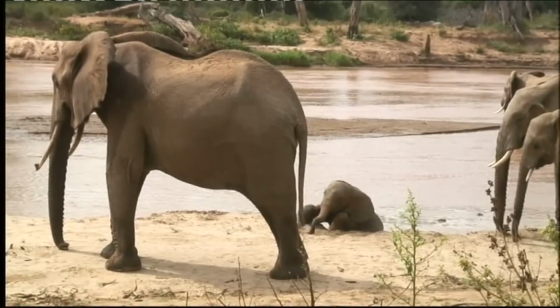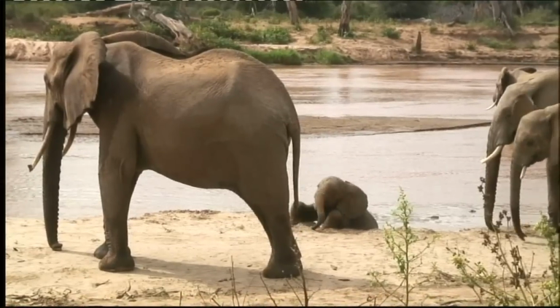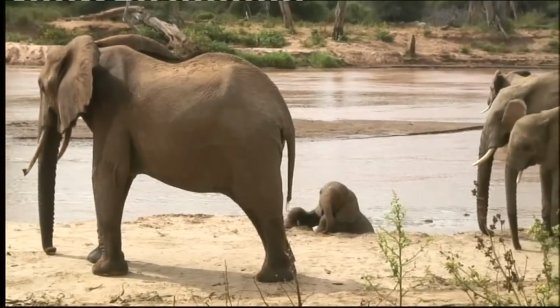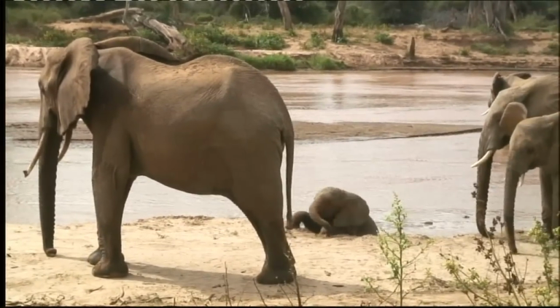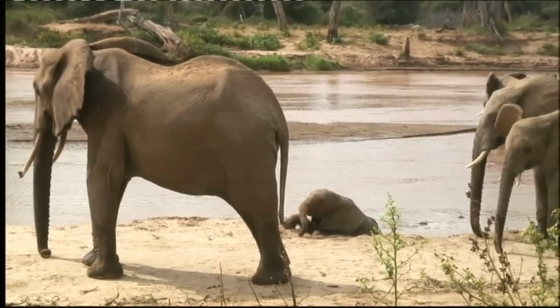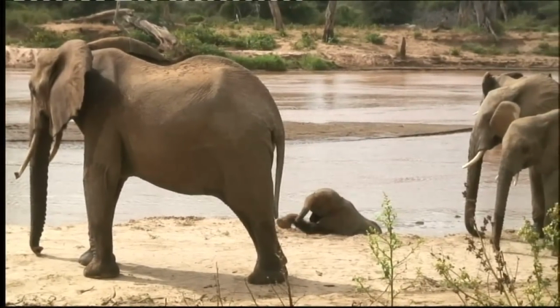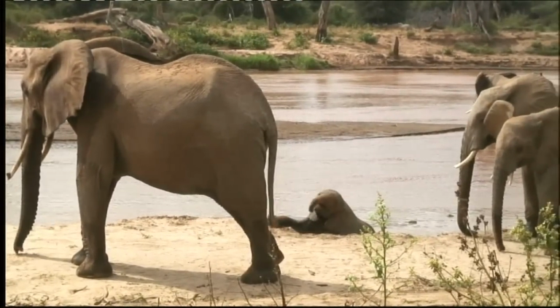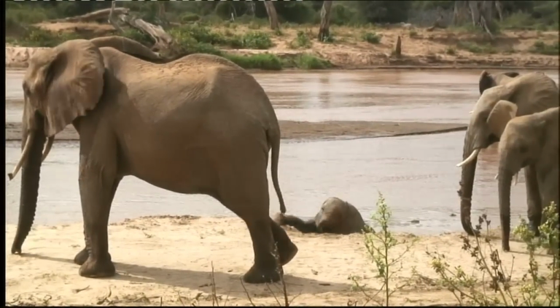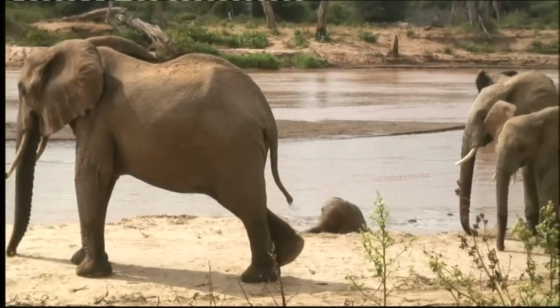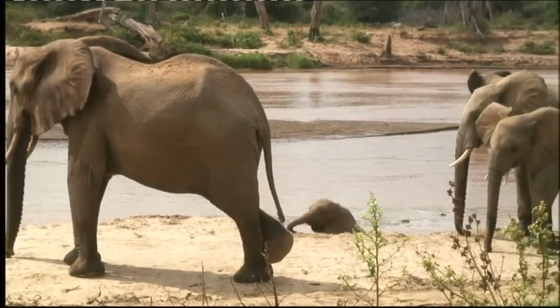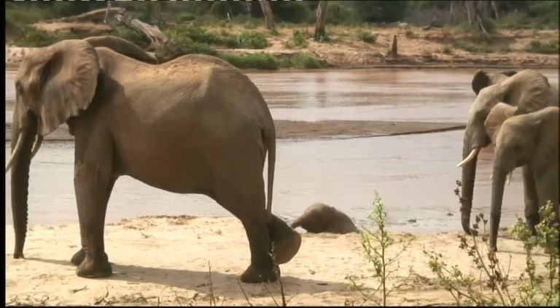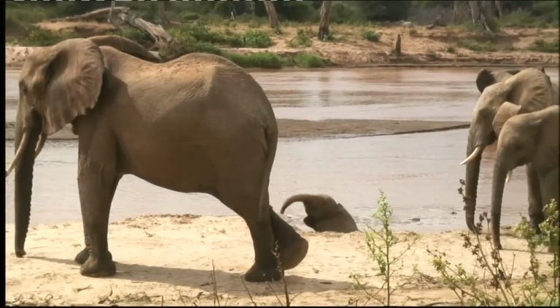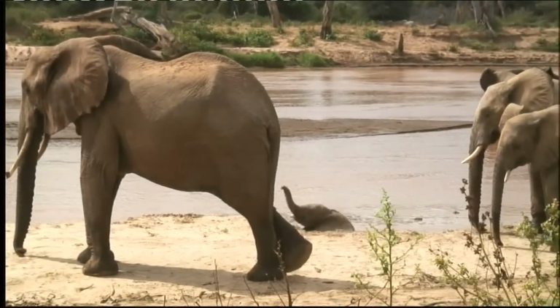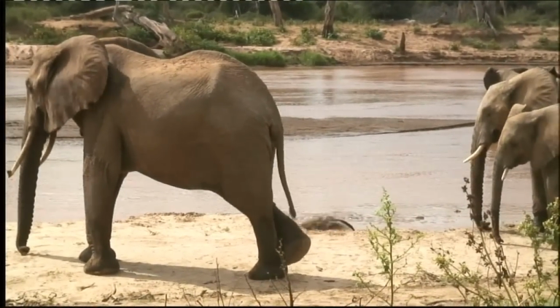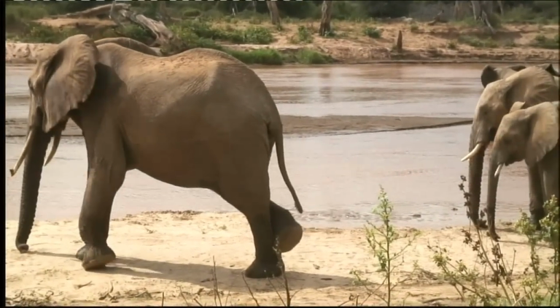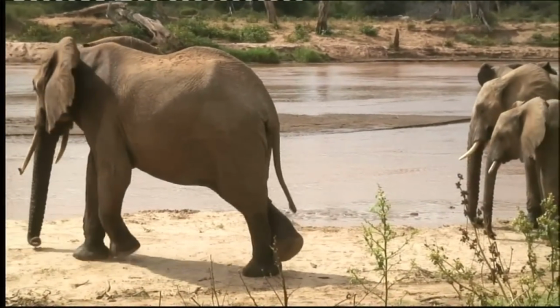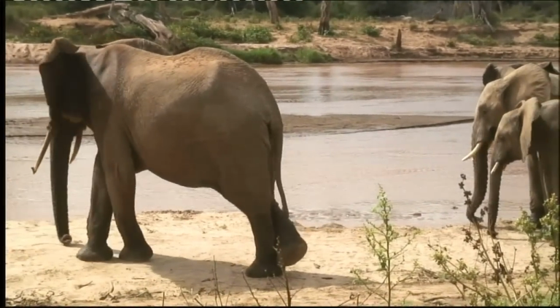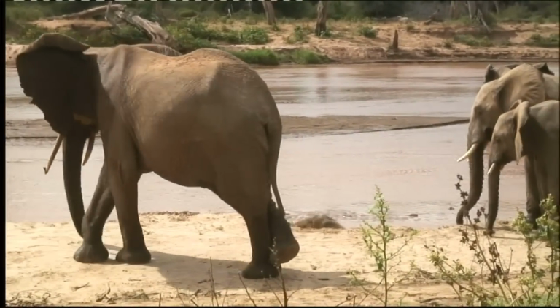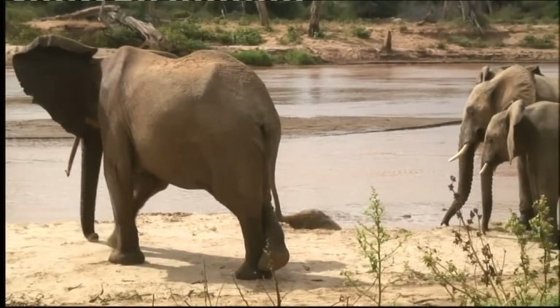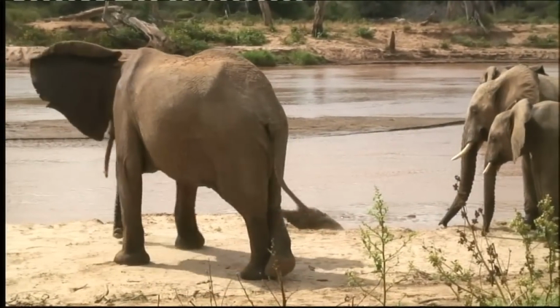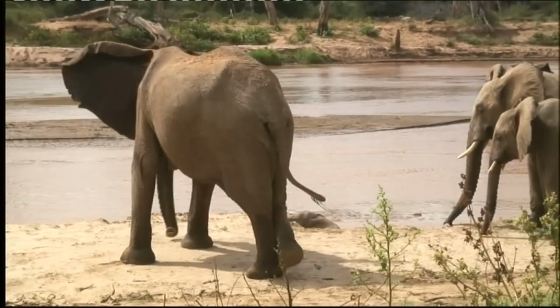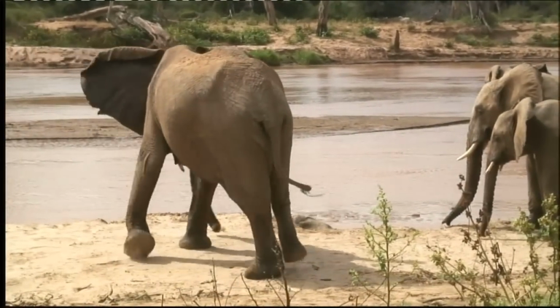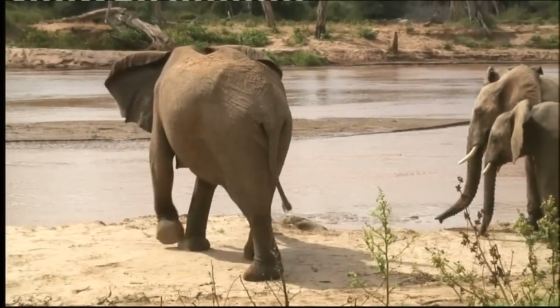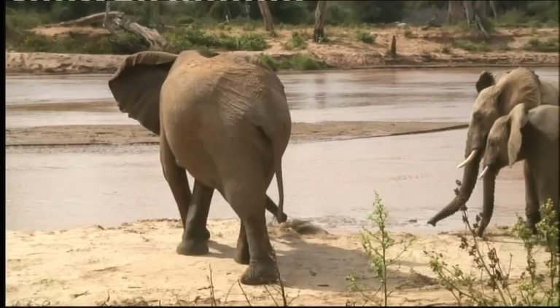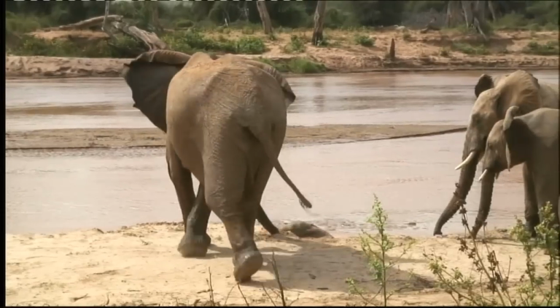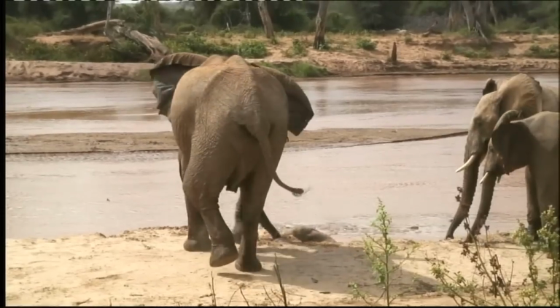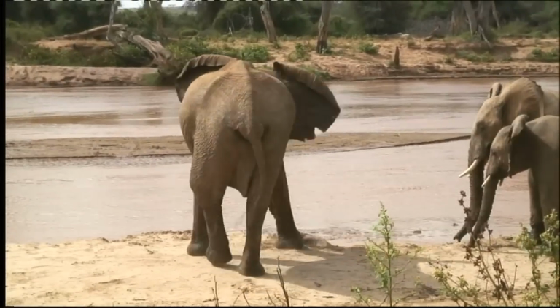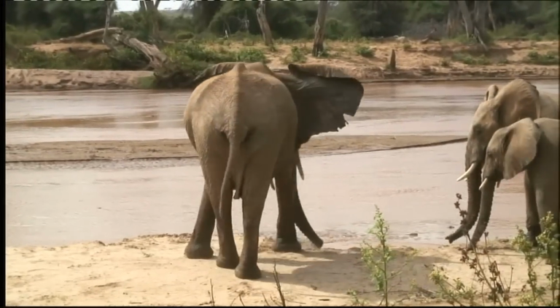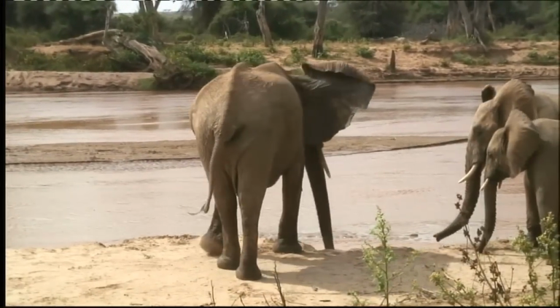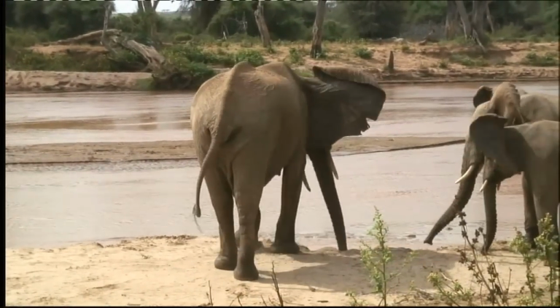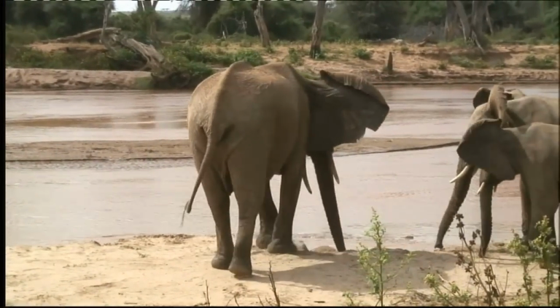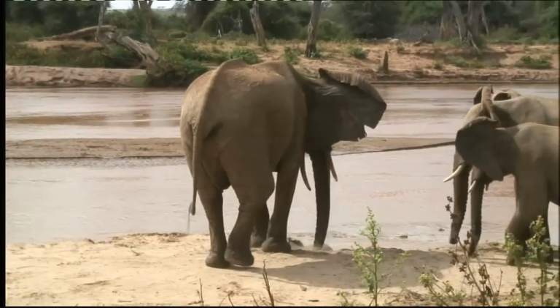They love water, and if the river is deep enough, they go for a swim. And they can use their trunk as a snorkel. That's very clever.